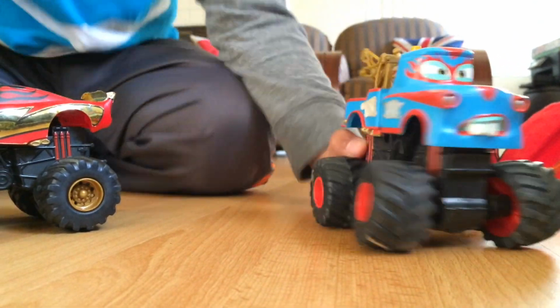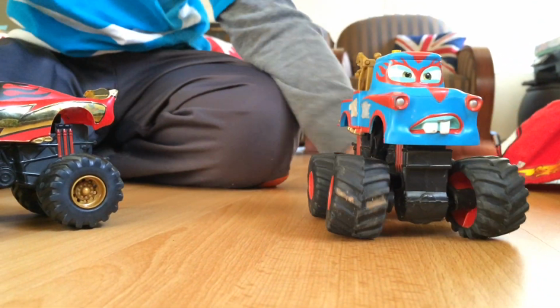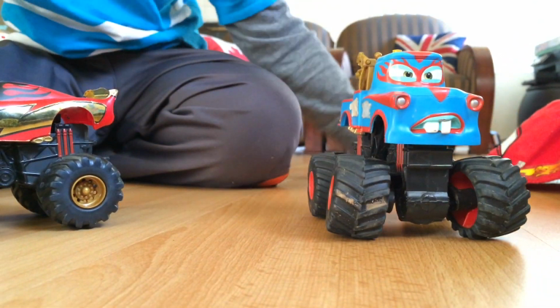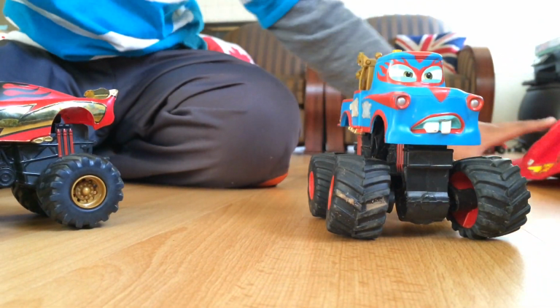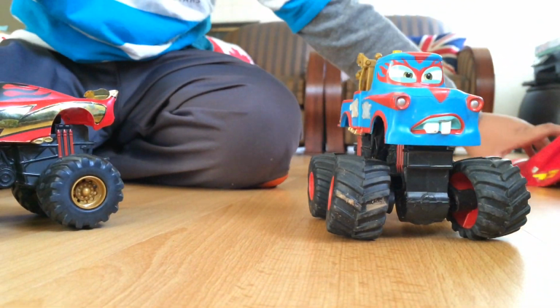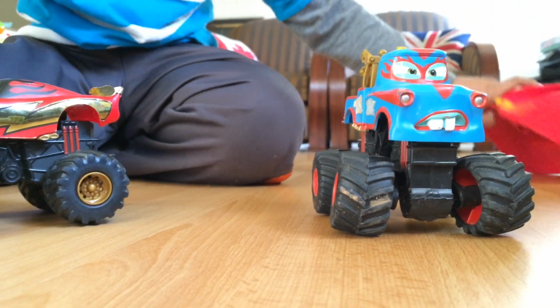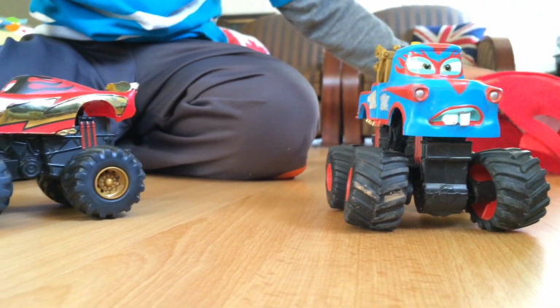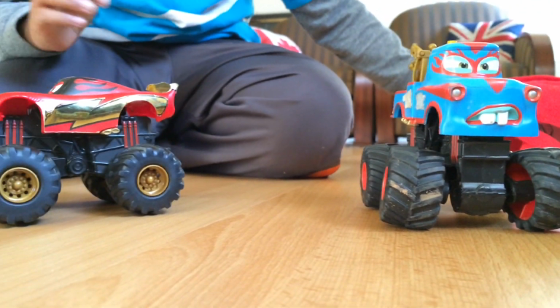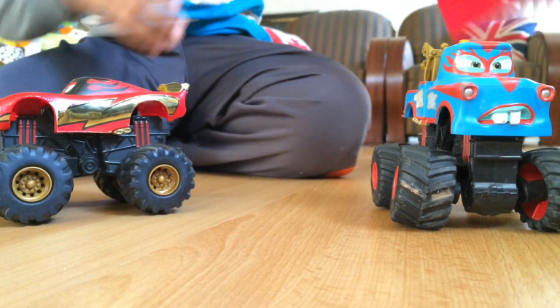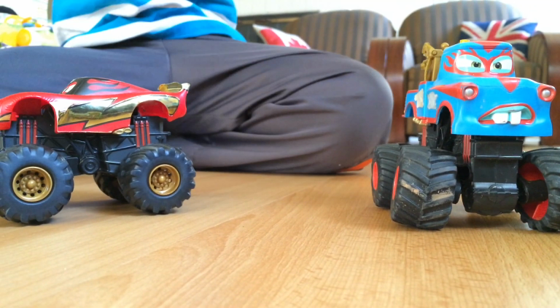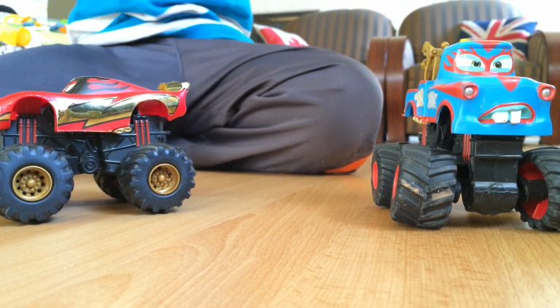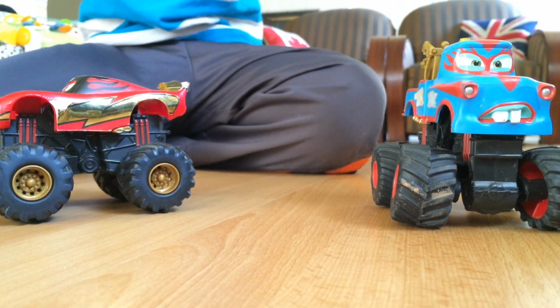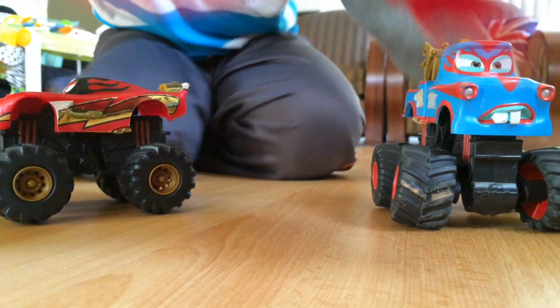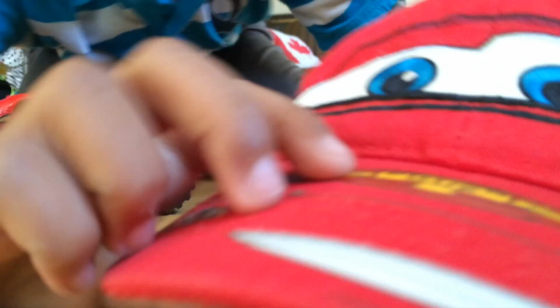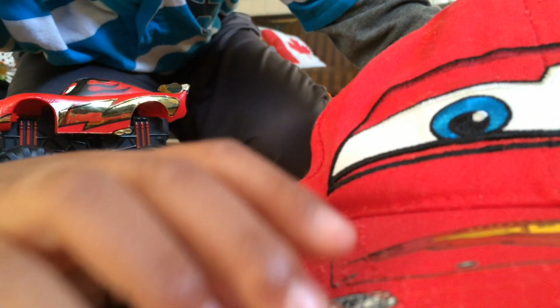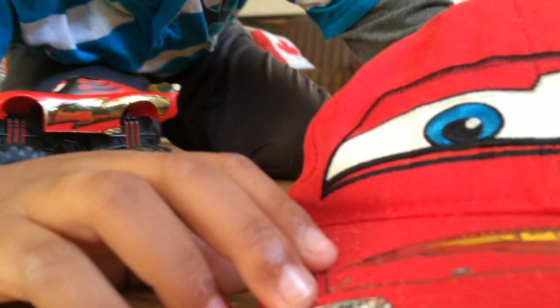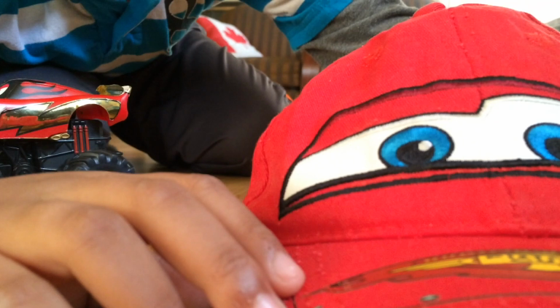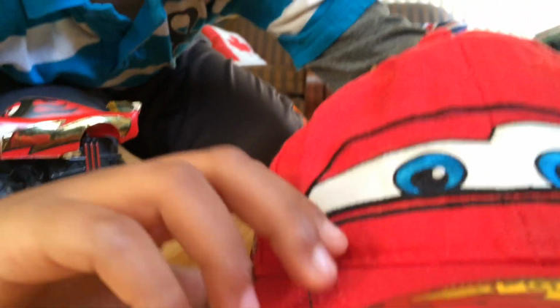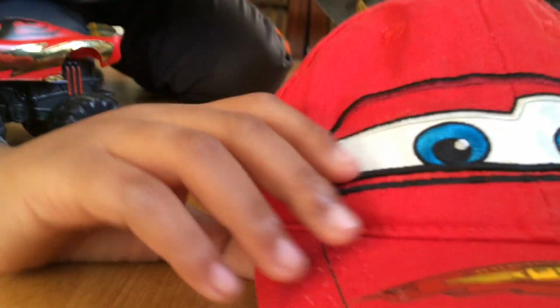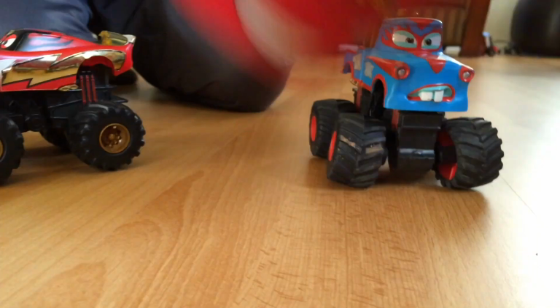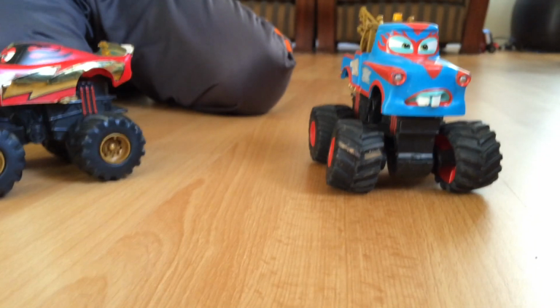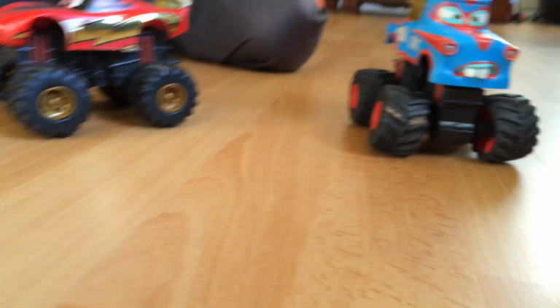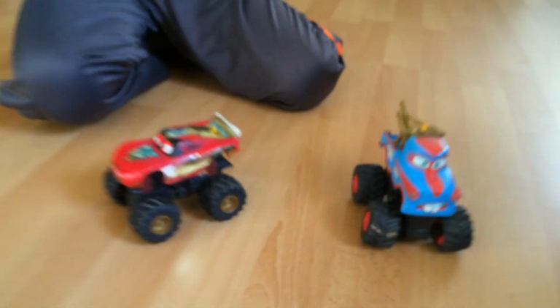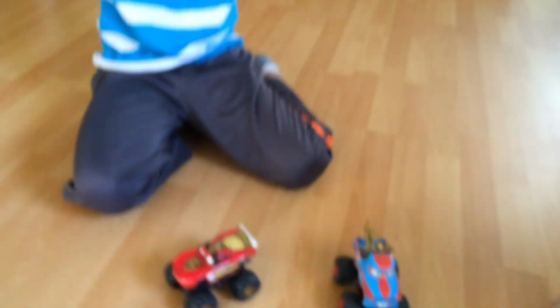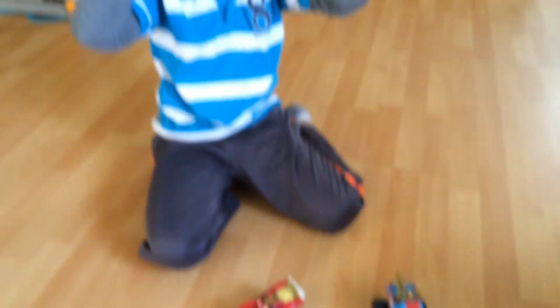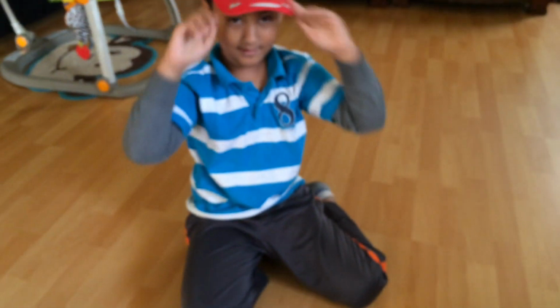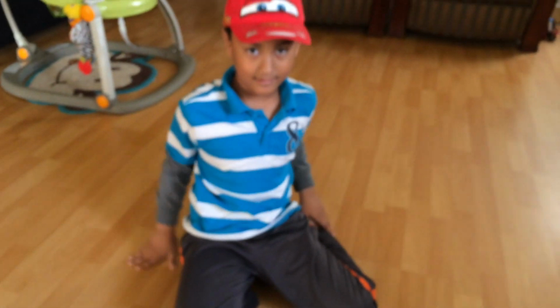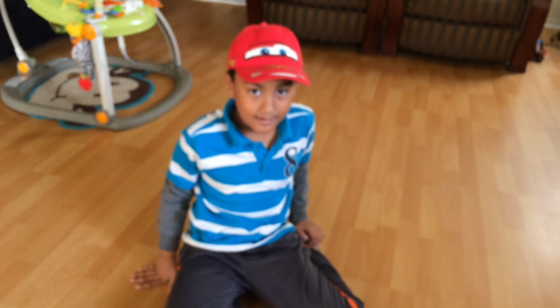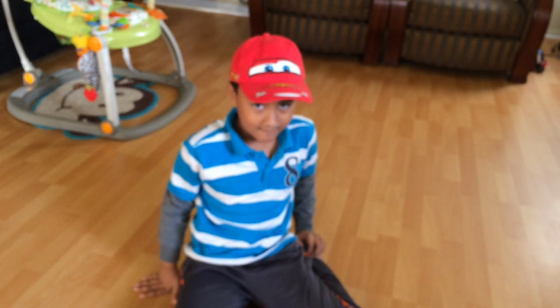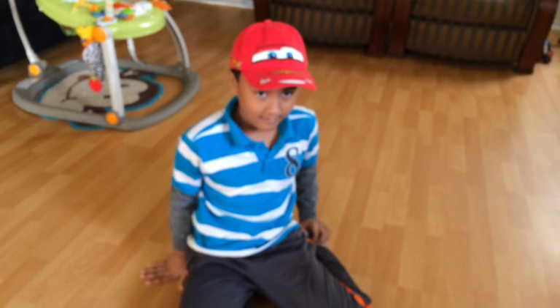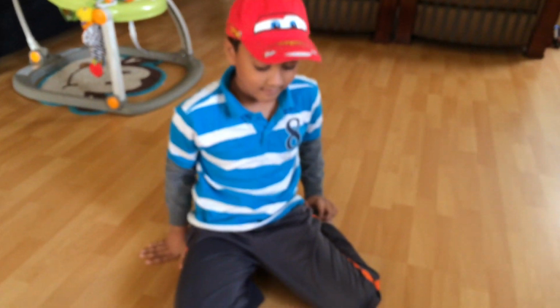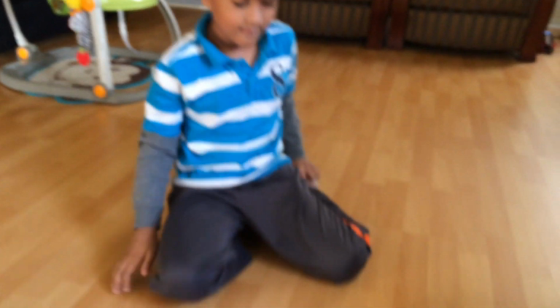Oh, this one has both Mater and Lightning McQueen together! And you have a hat — wear your hat! Yes, I like your hat. A McQueen hat — that's a cool hat!